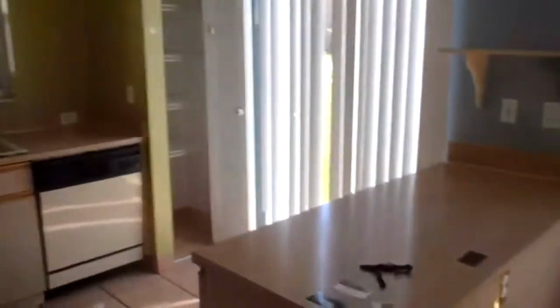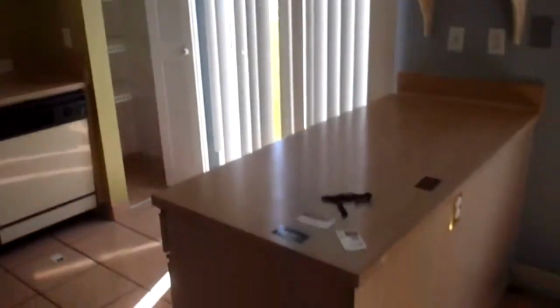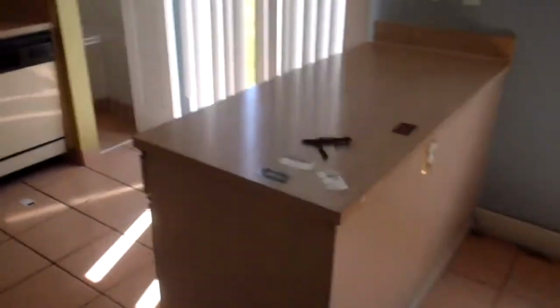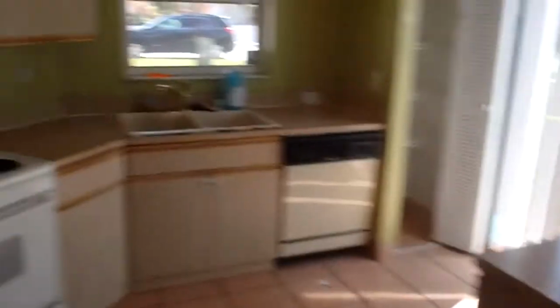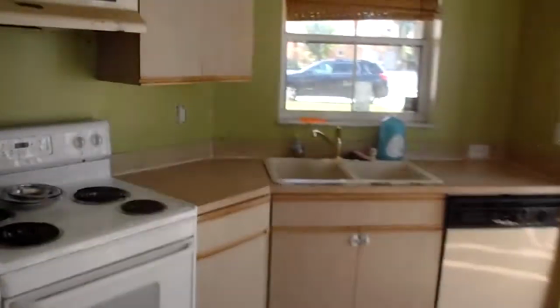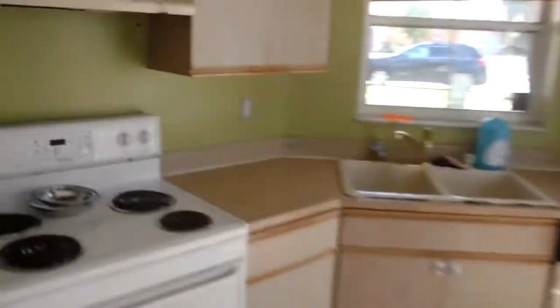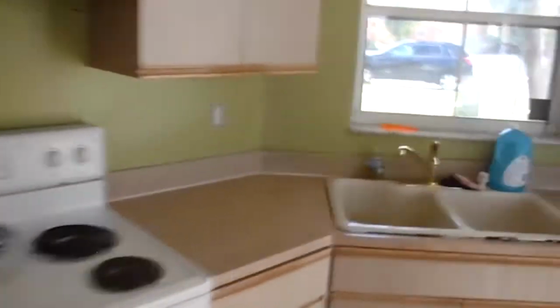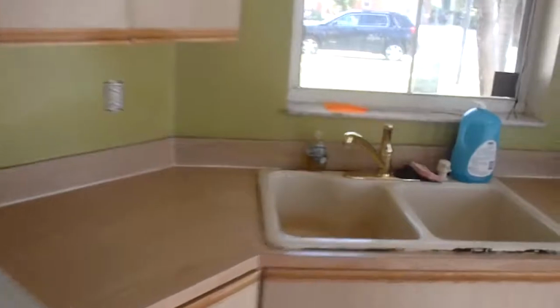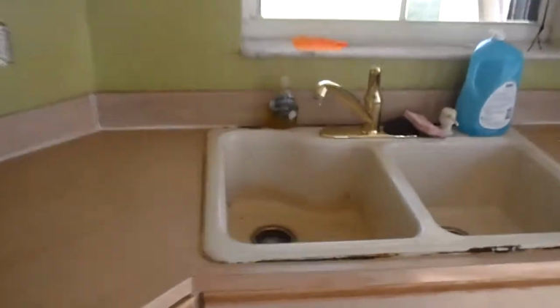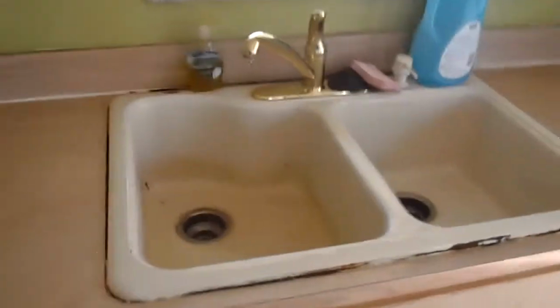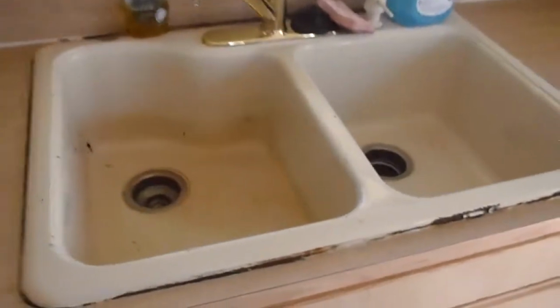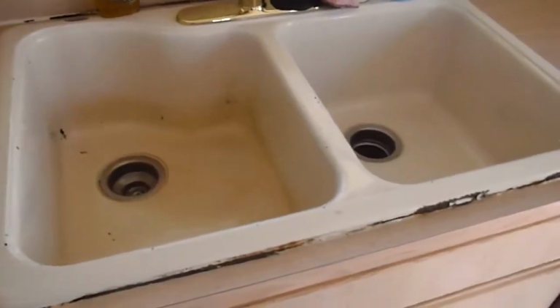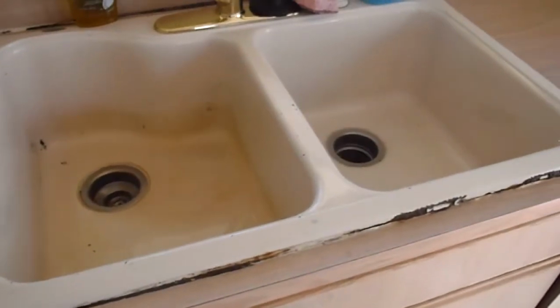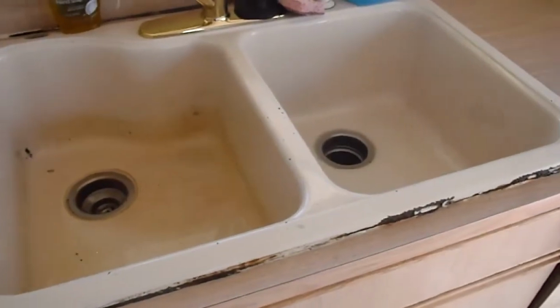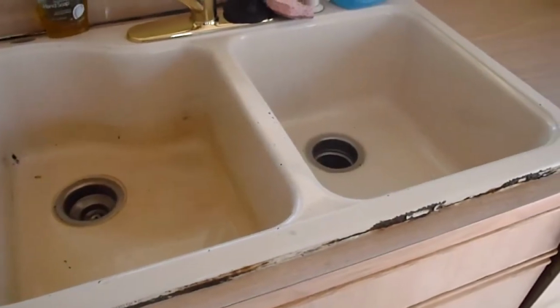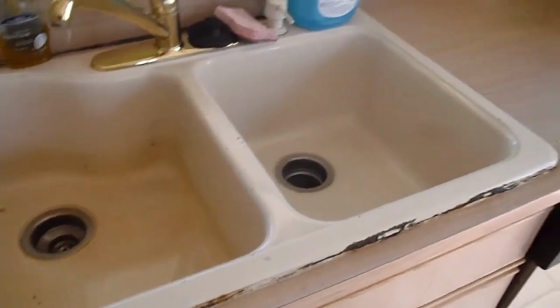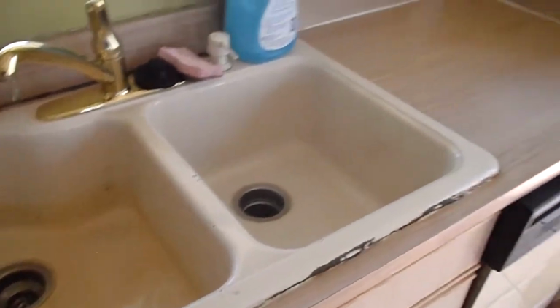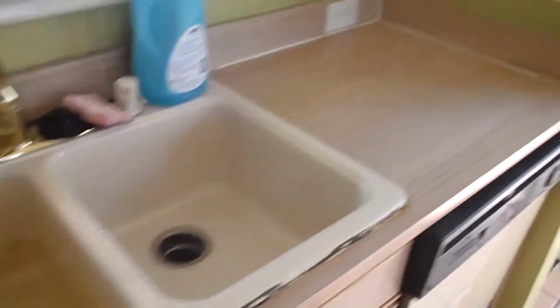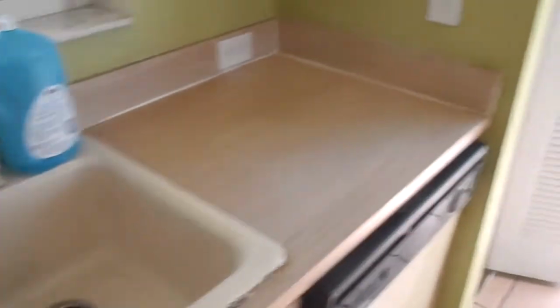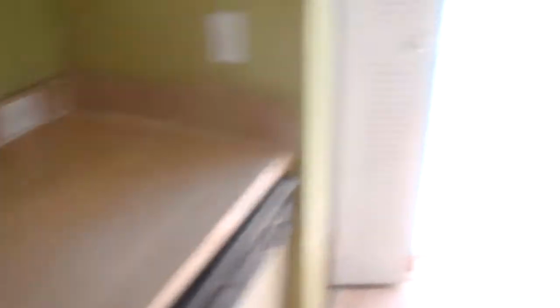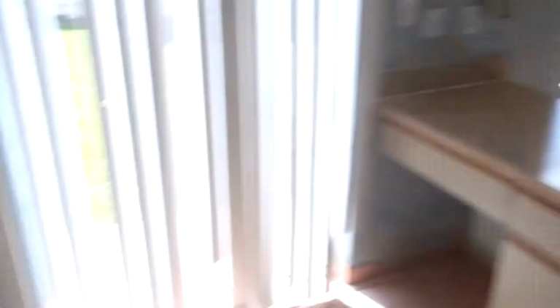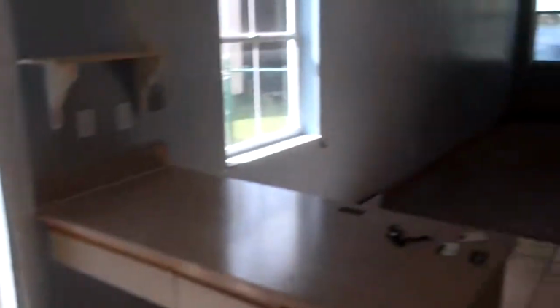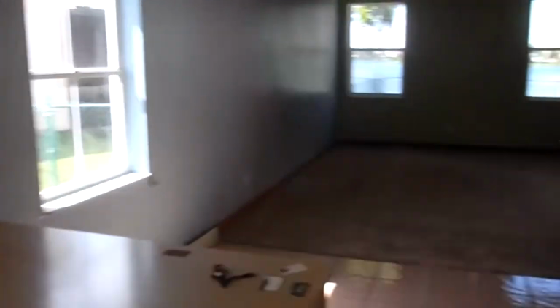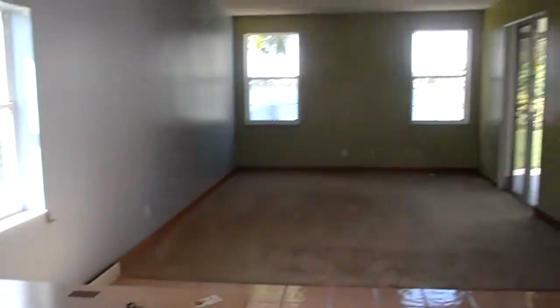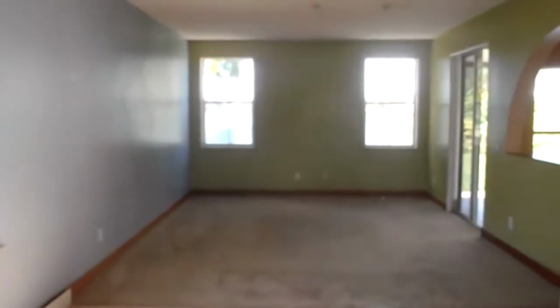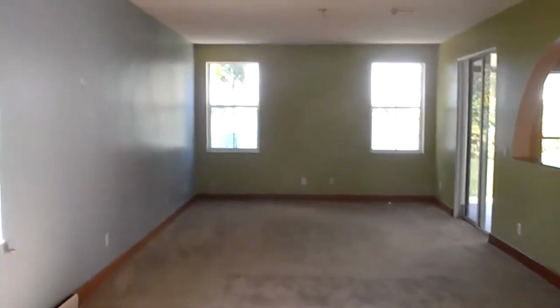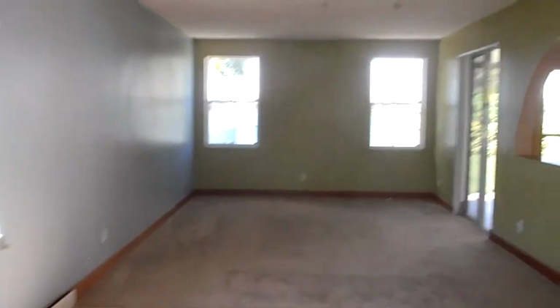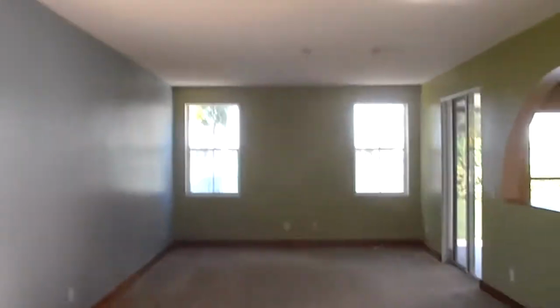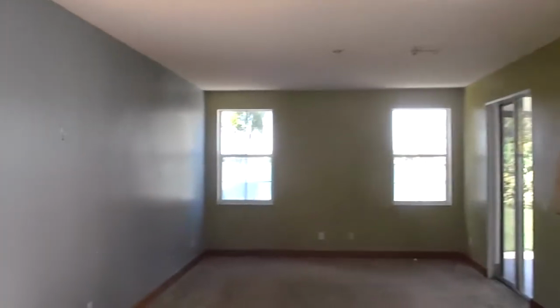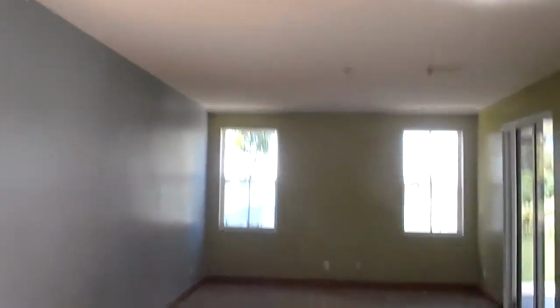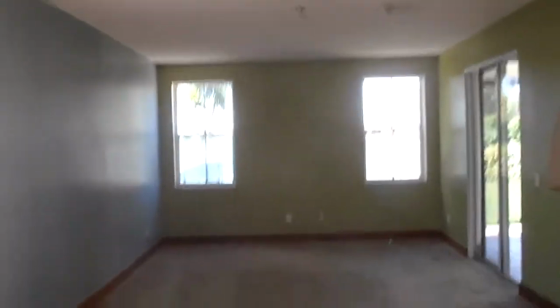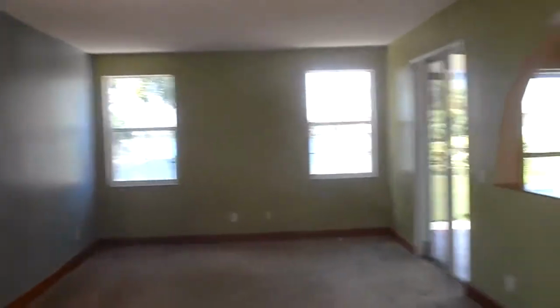Kitchen is outdated. Sink is functional but the kitchen needs repairs. Dining room slash secondary room area.